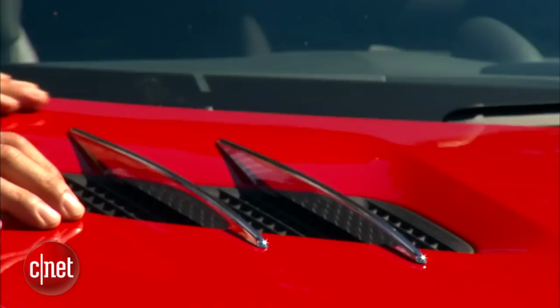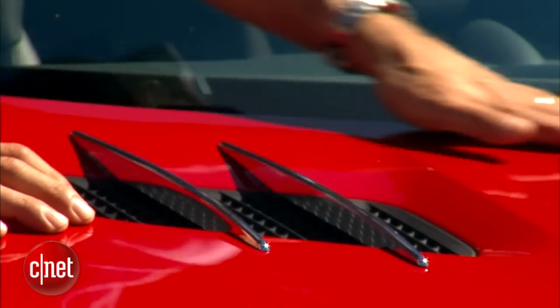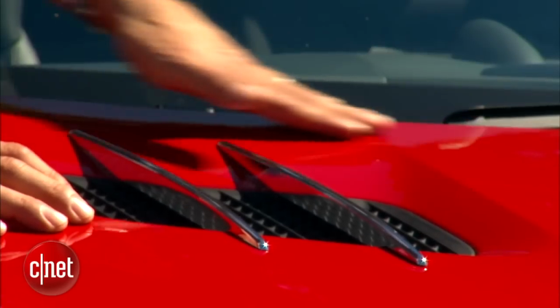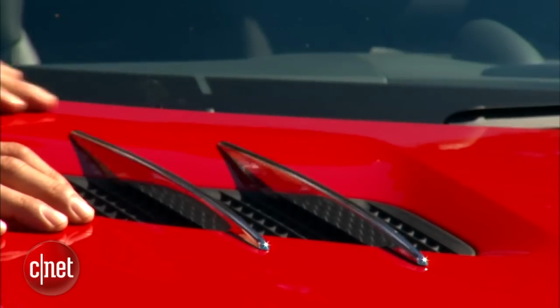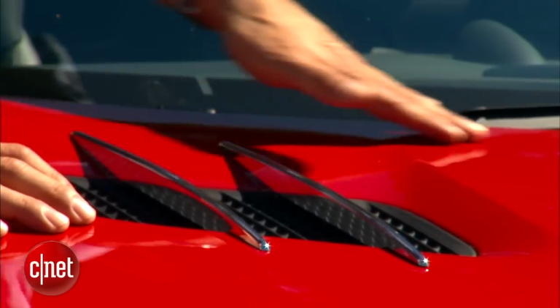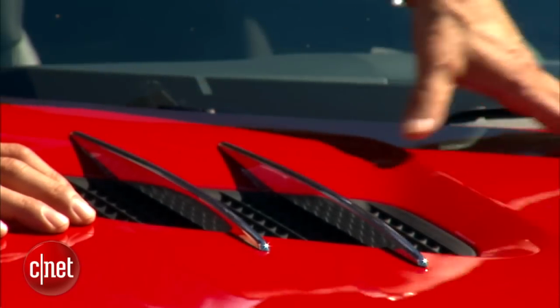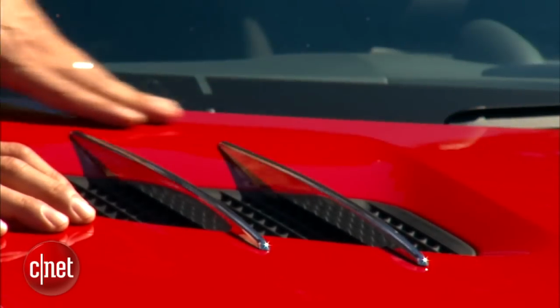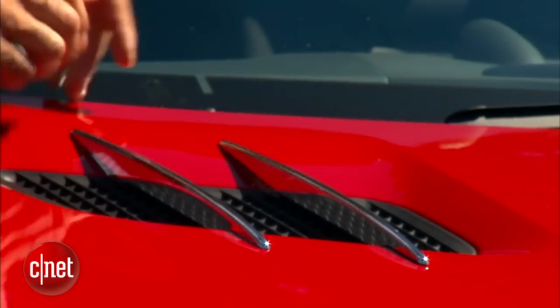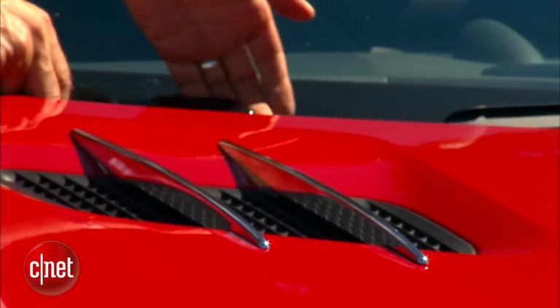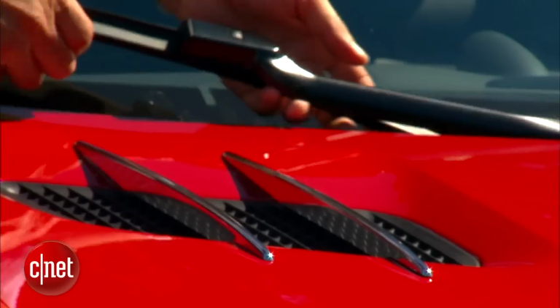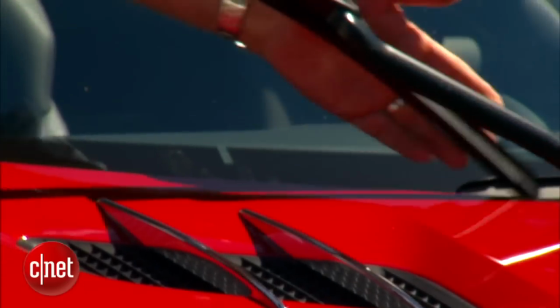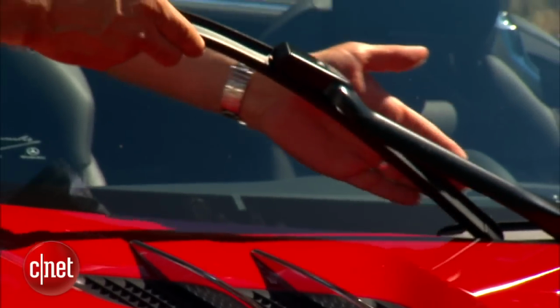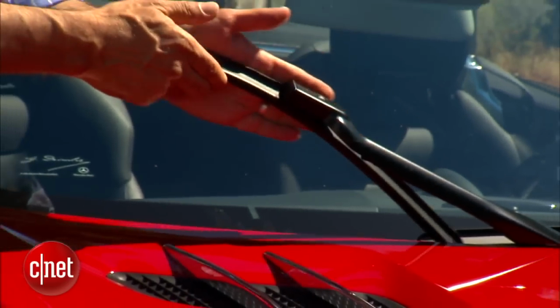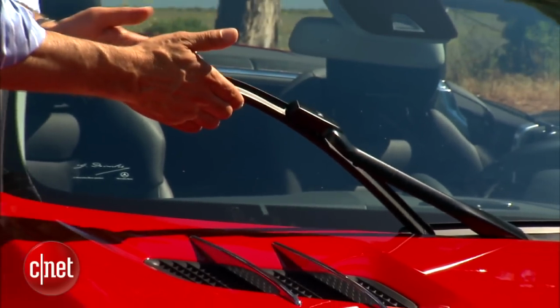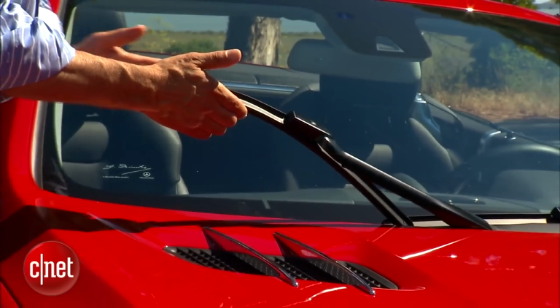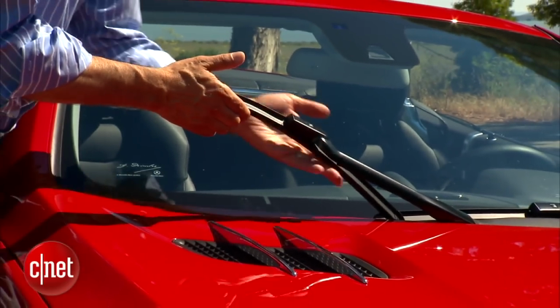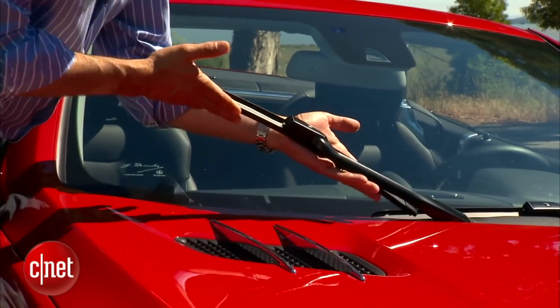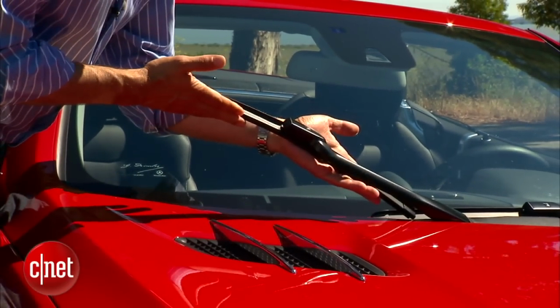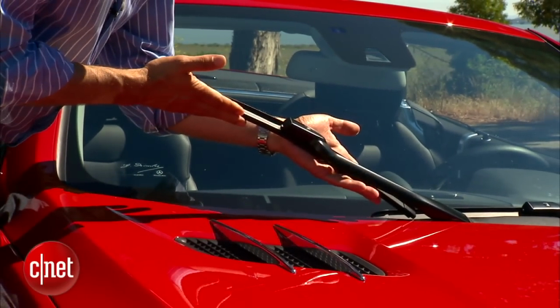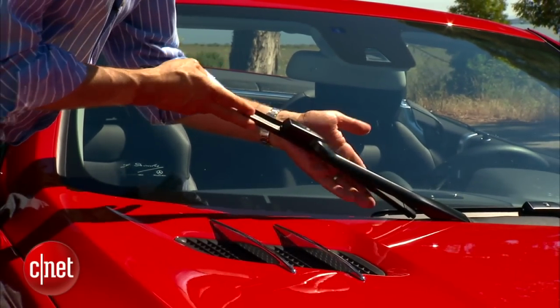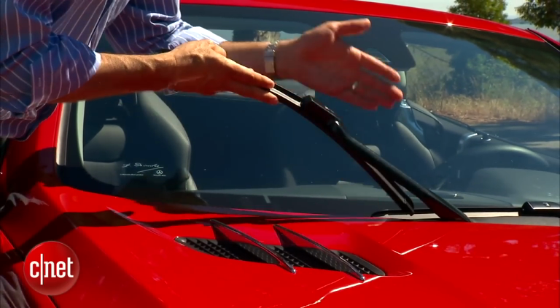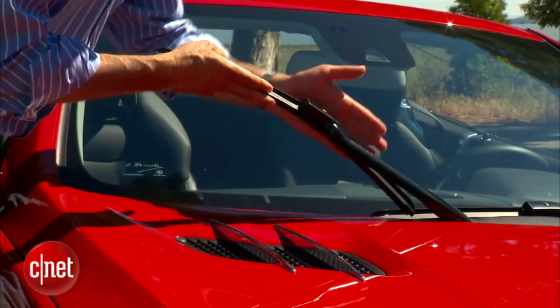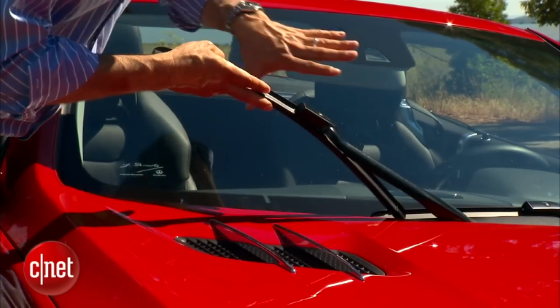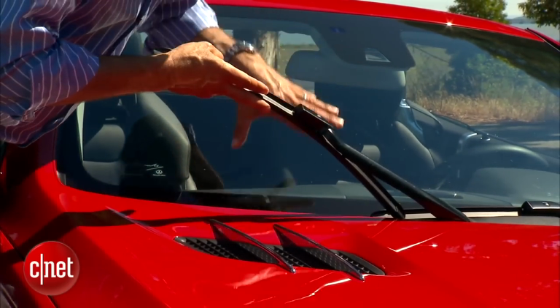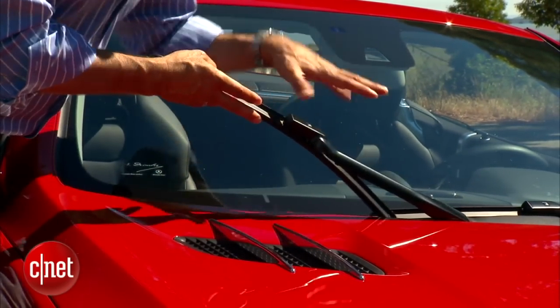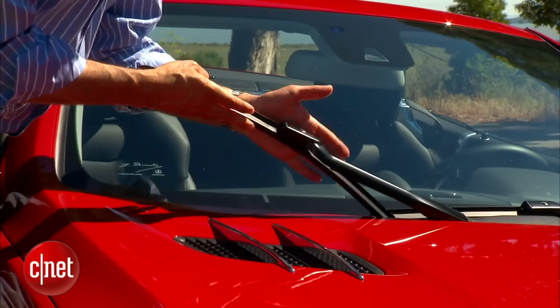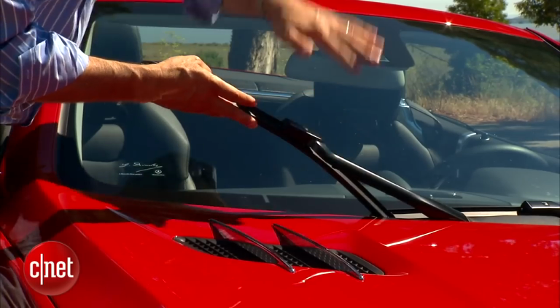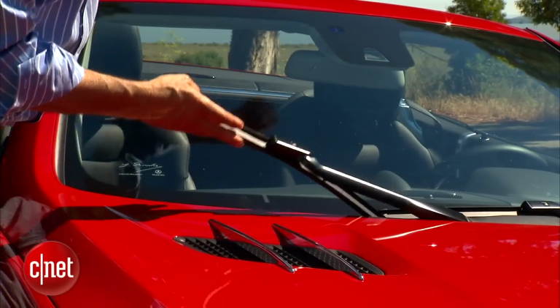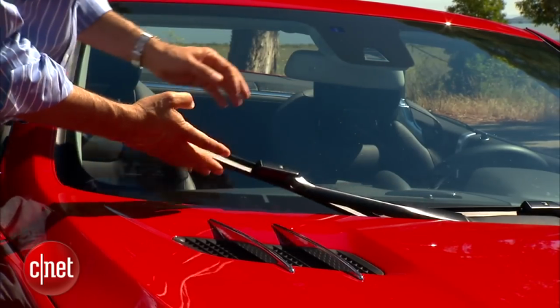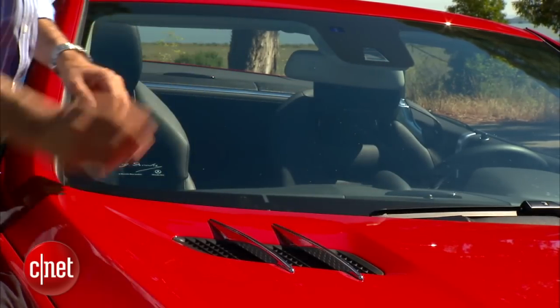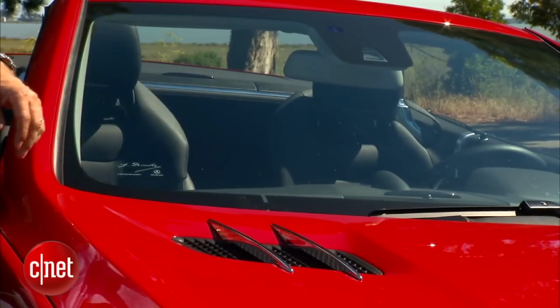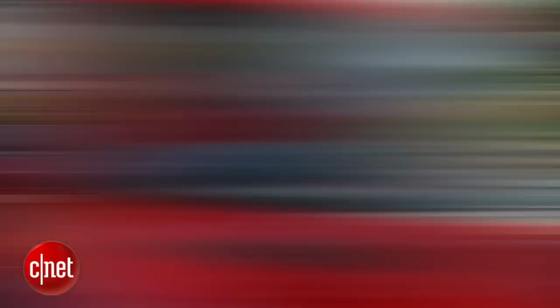Notice what's missing here: no ugly windshield washer nozzles. Instead, there are laser-drilled spray nozzles in the windshield wiper assembly, so the fluid actually ends up on the glass and not mostly over your roof onto the car behind you.